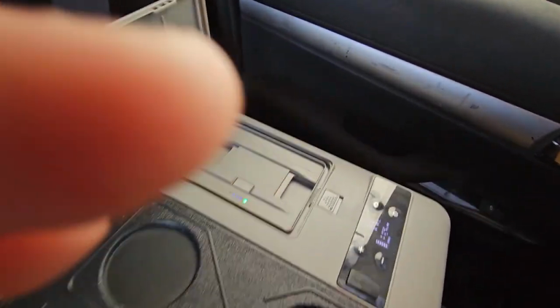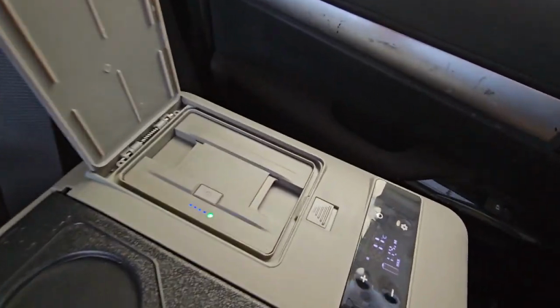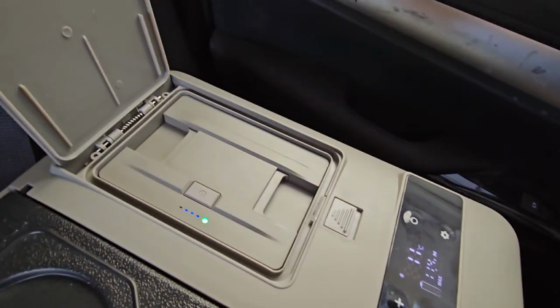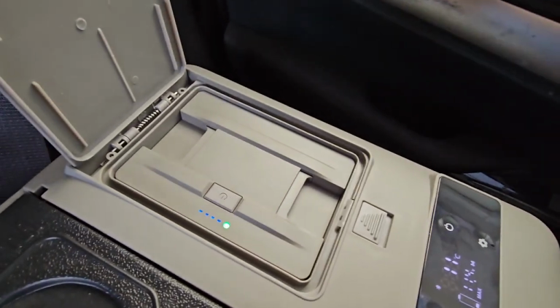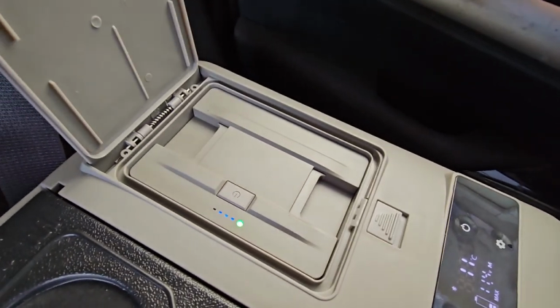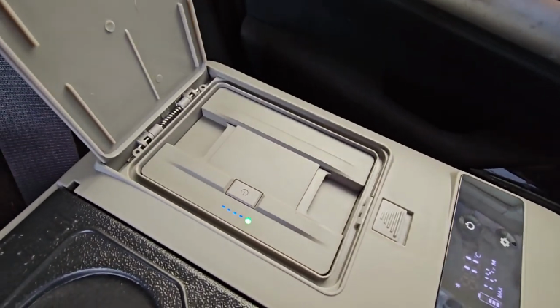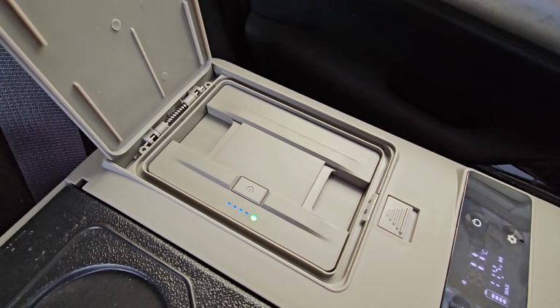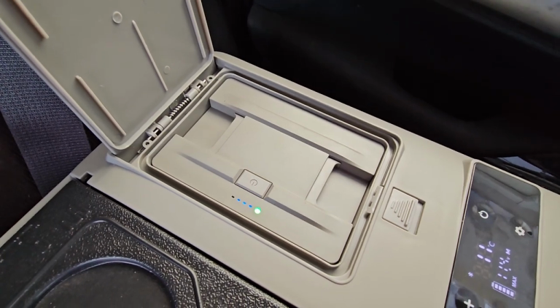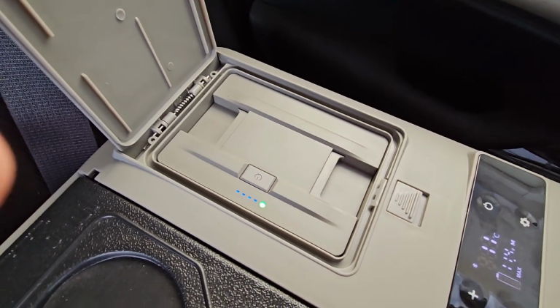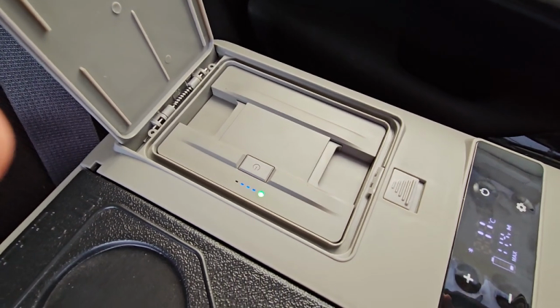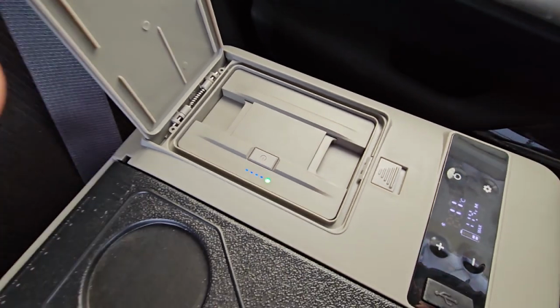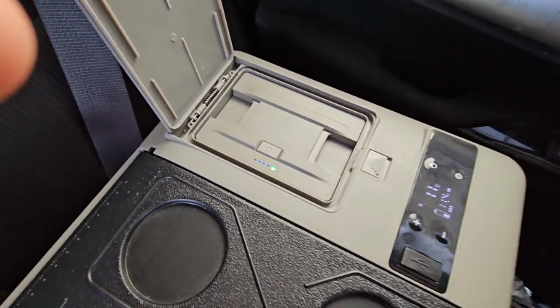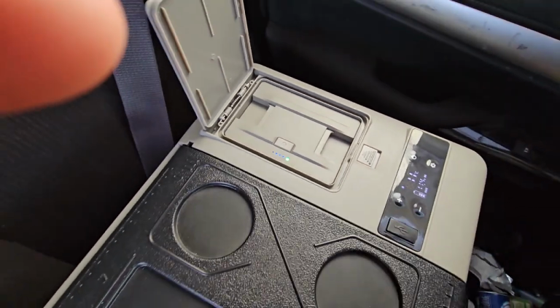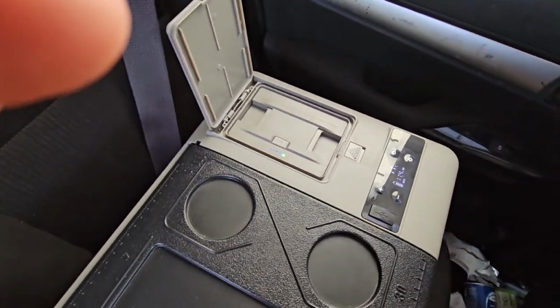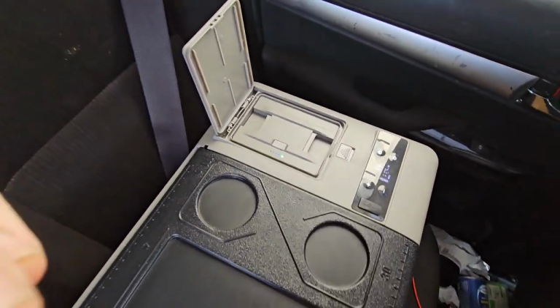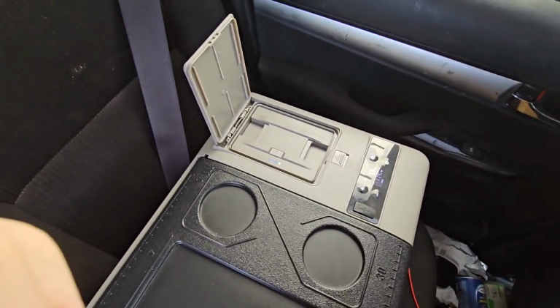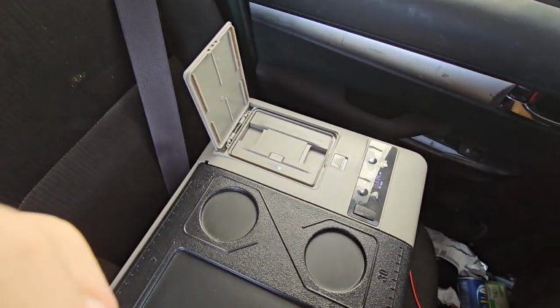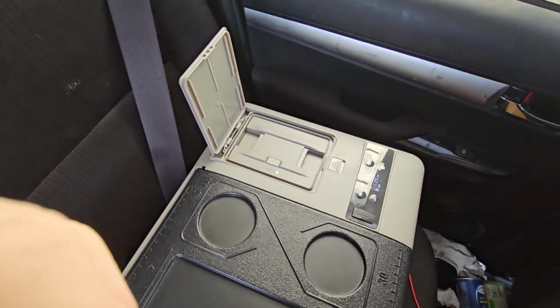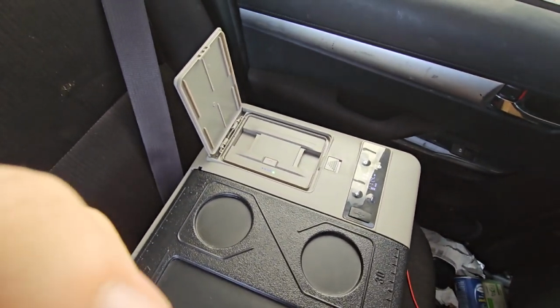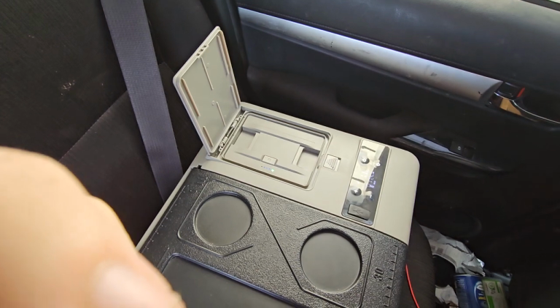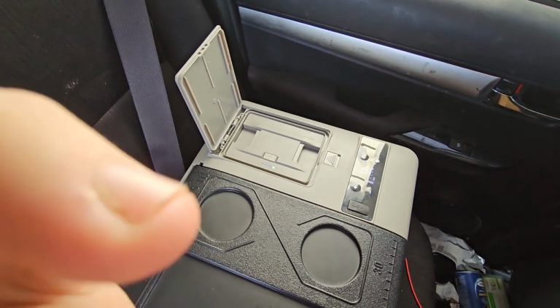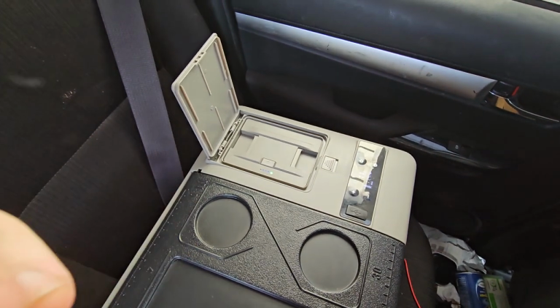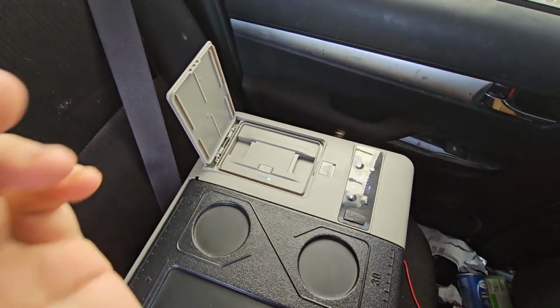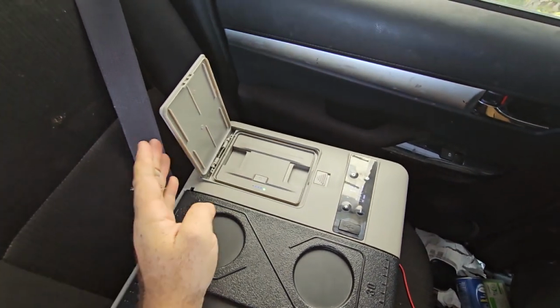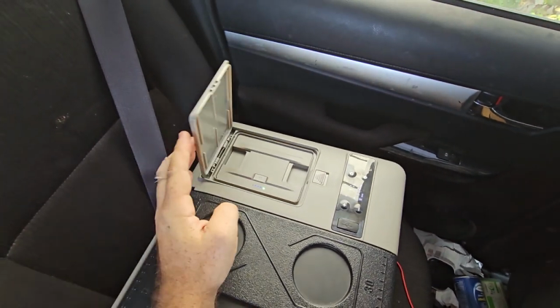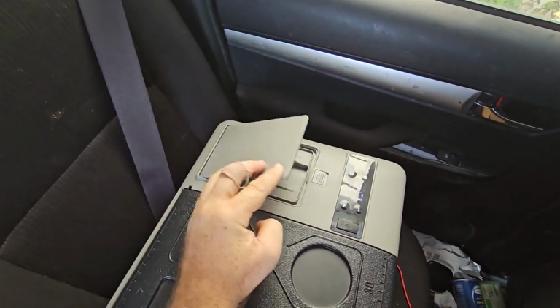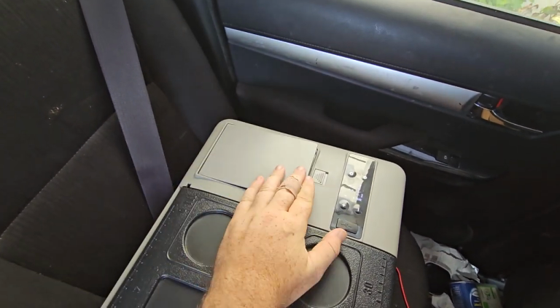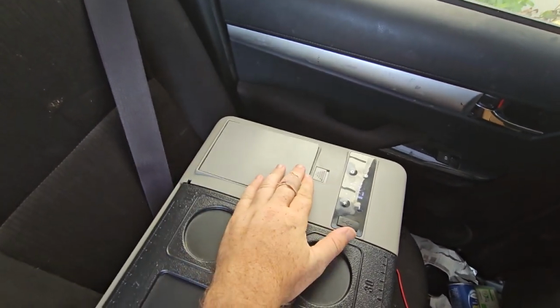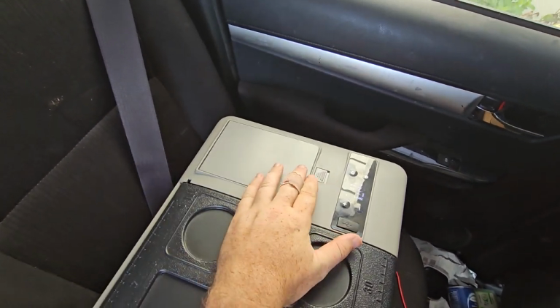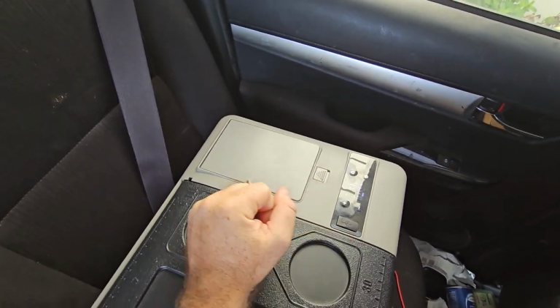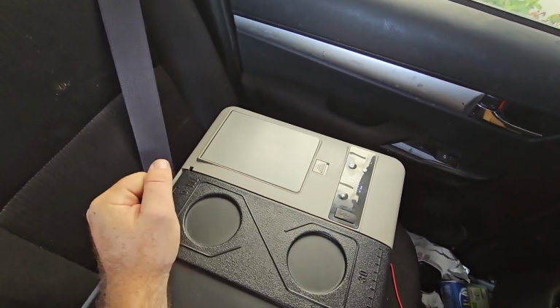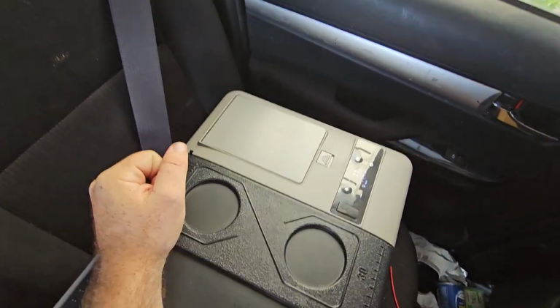It seems to be running fine — the battery inside the unit is almost charged, up to 75%, and it's running the compressor quite happily and cooling down. We'll see how that goes.